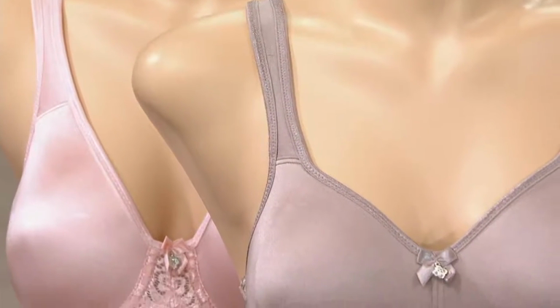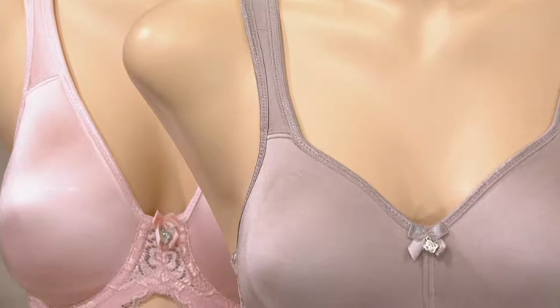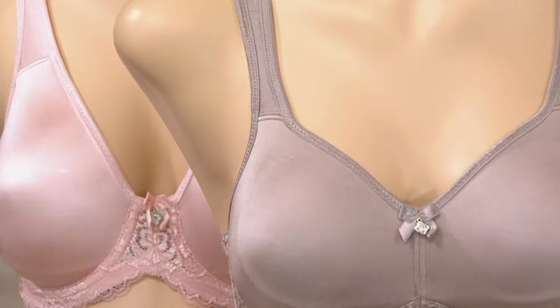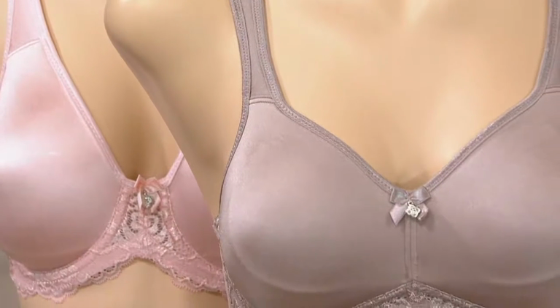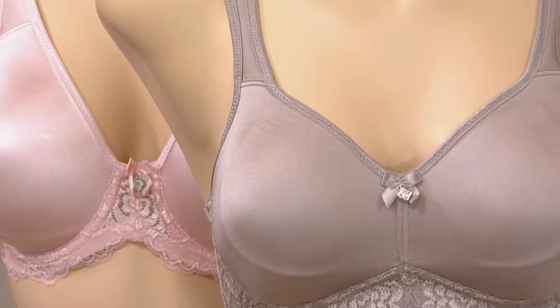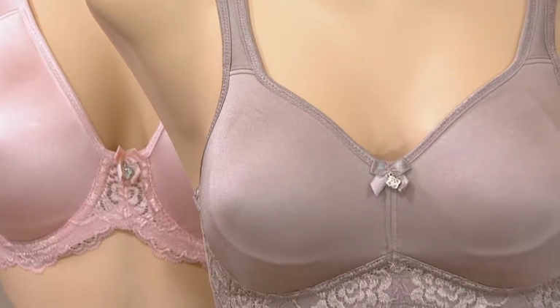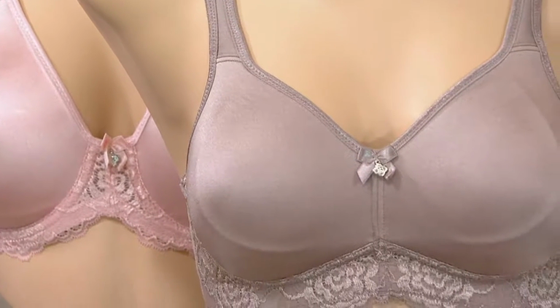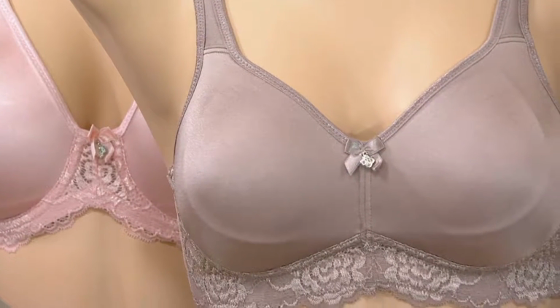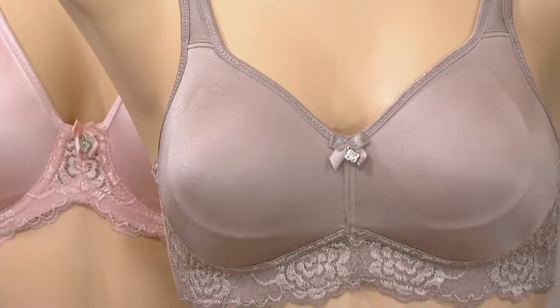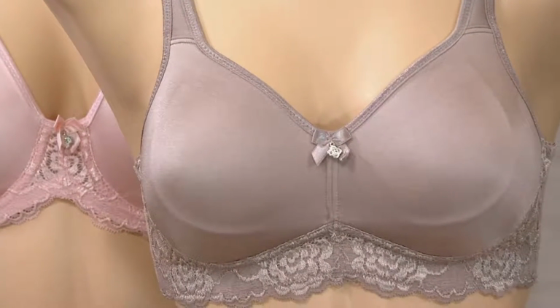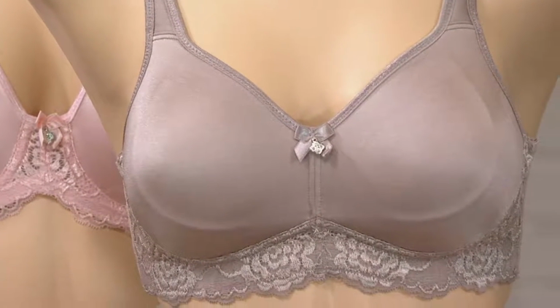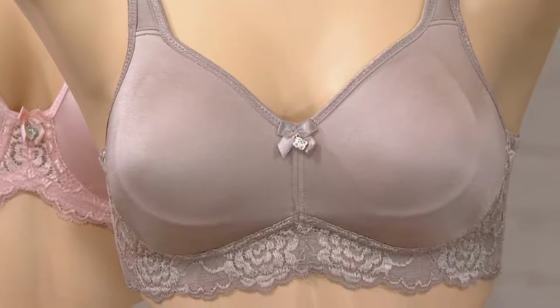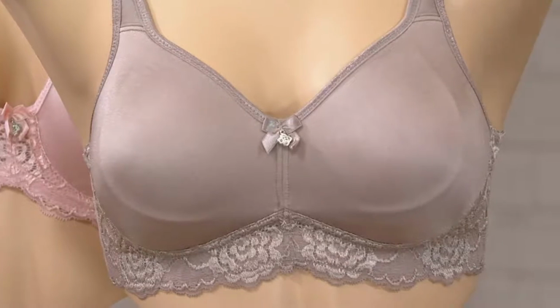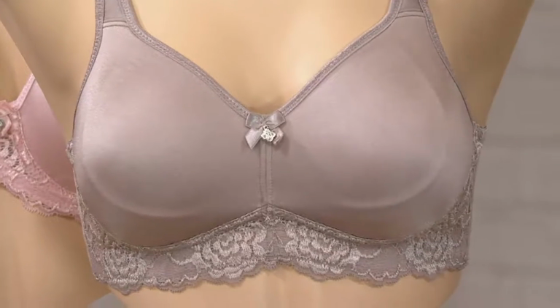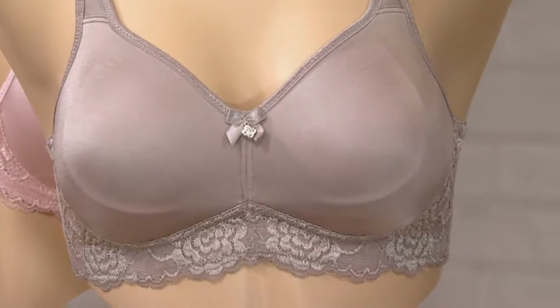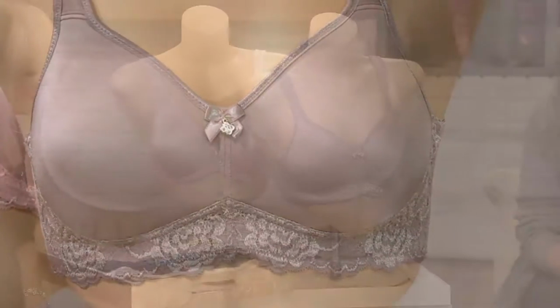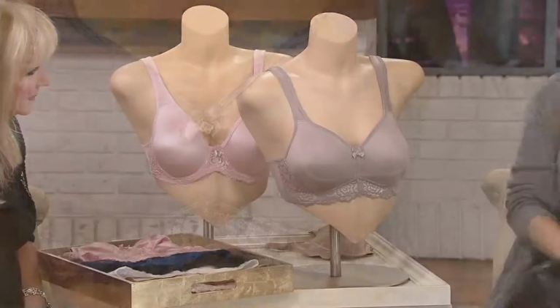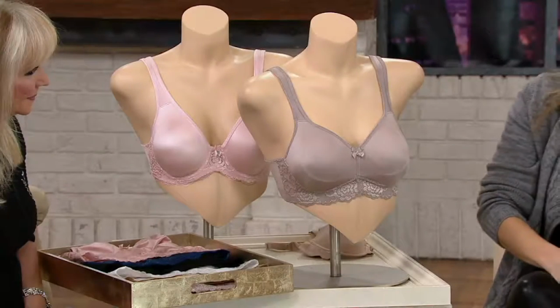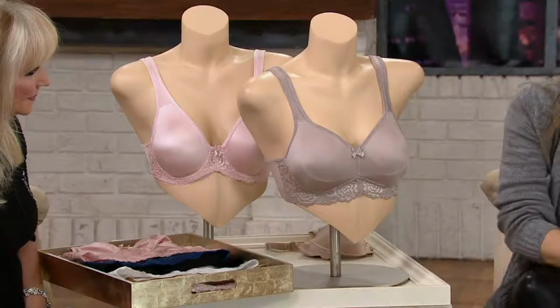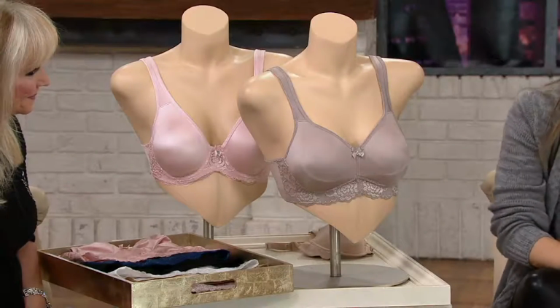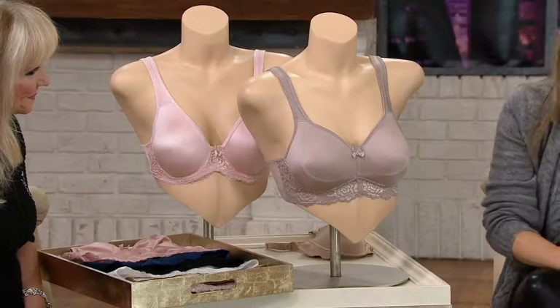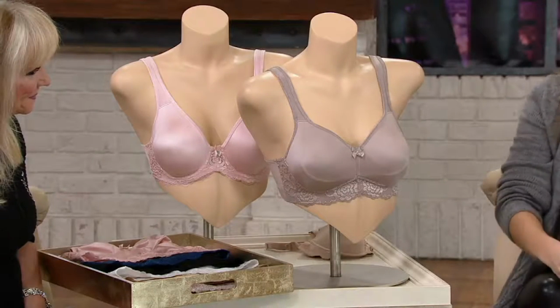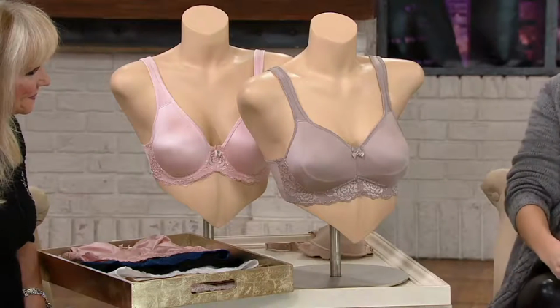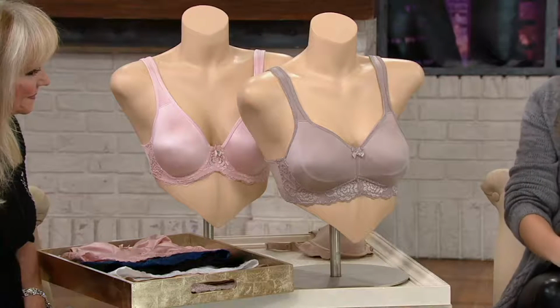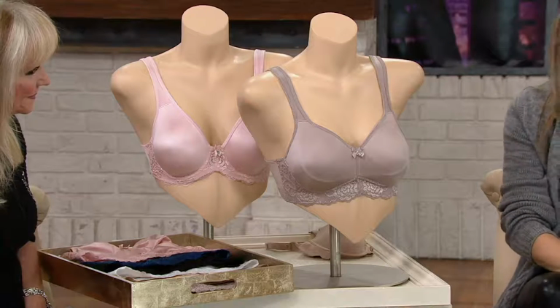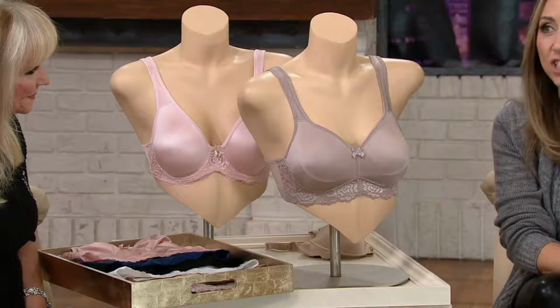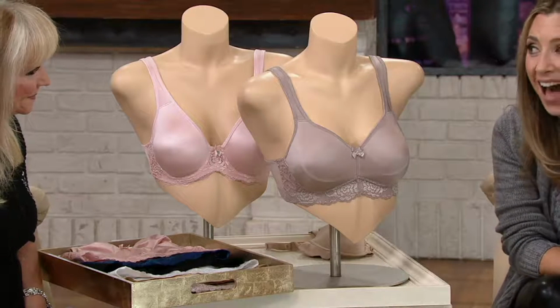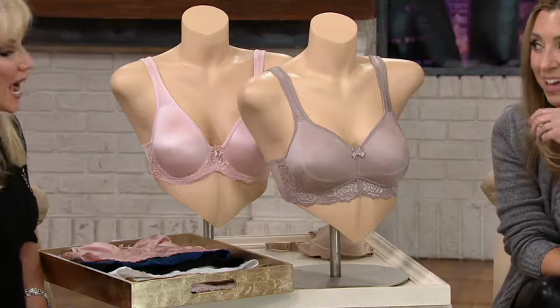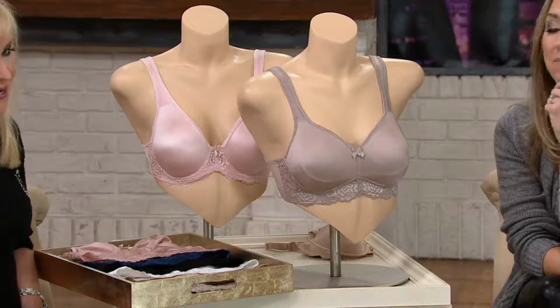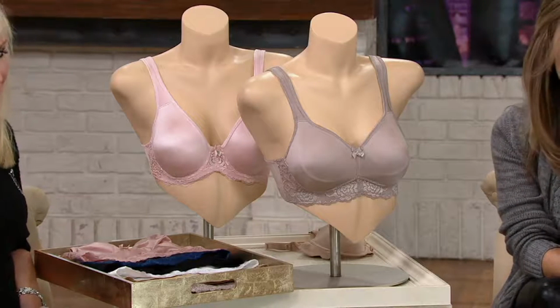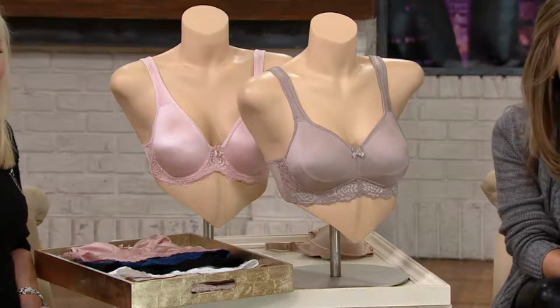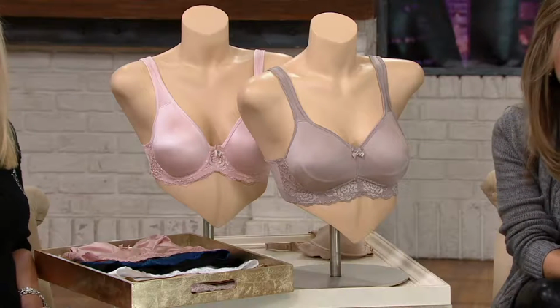This one is a fan favorite. I made it my pick of the show because it's been wildly popular — more than 155,000 of these bras have been sold since just July. It is the Wild Rose 2. This is an incredible bra.